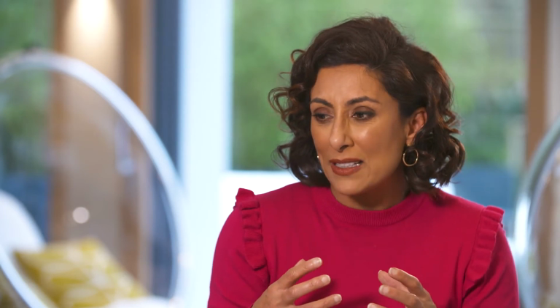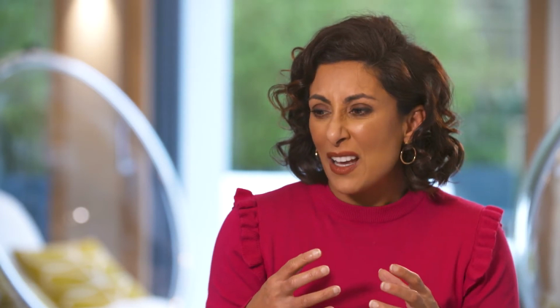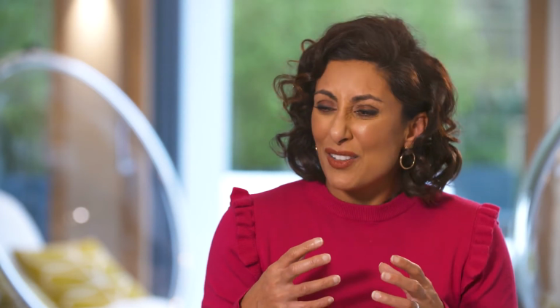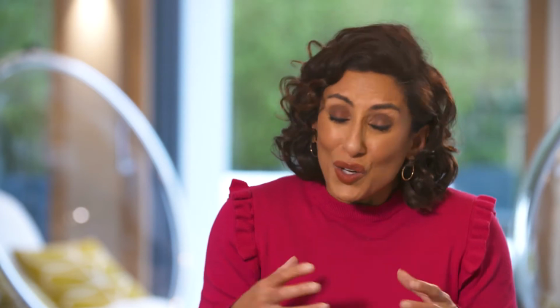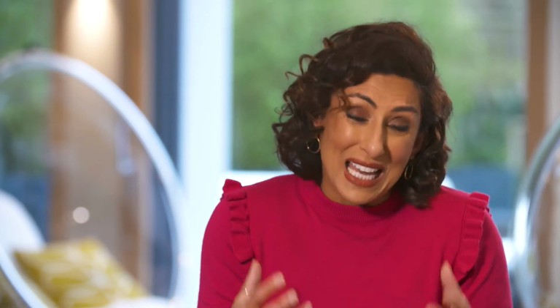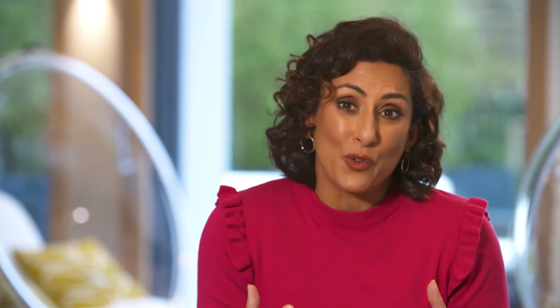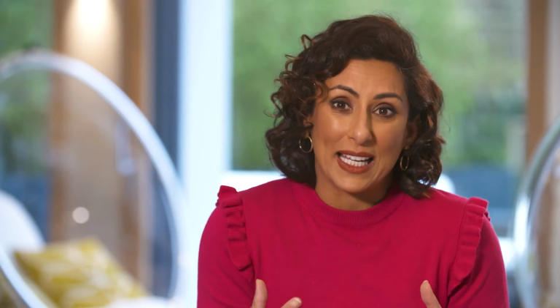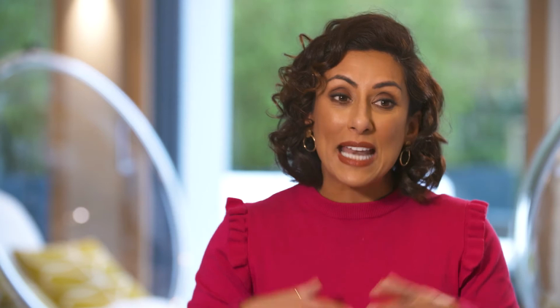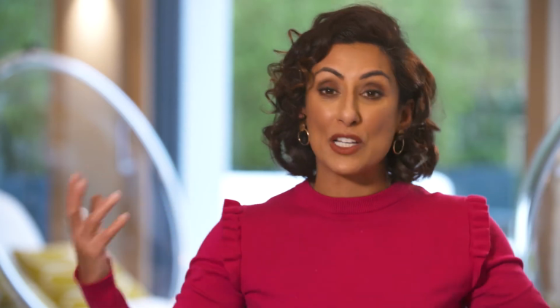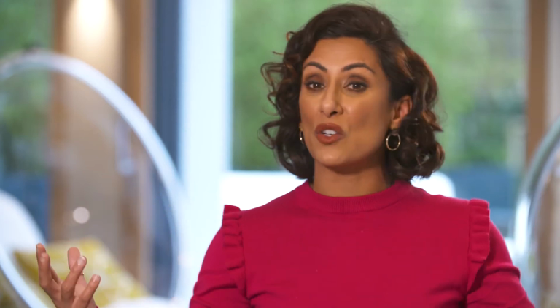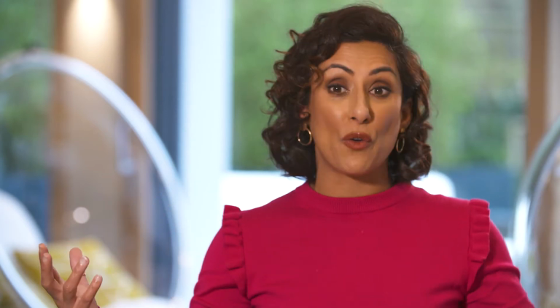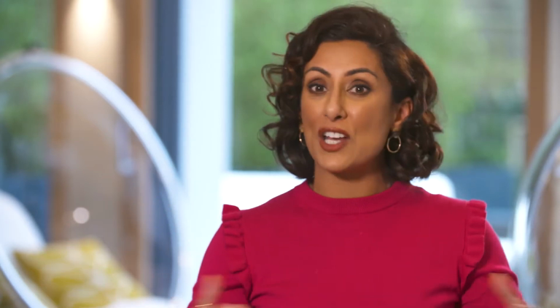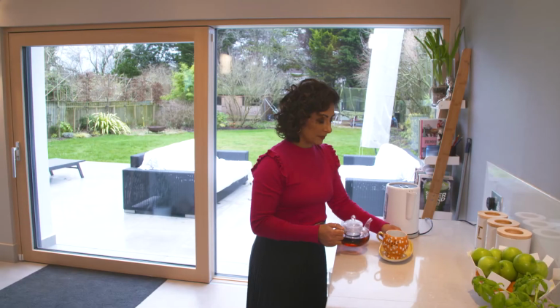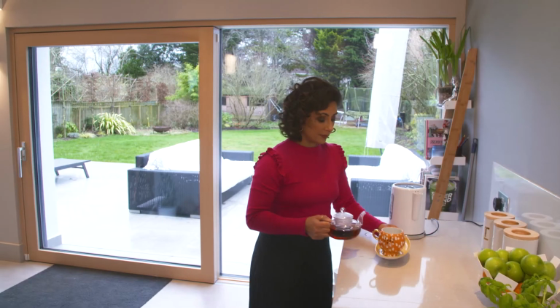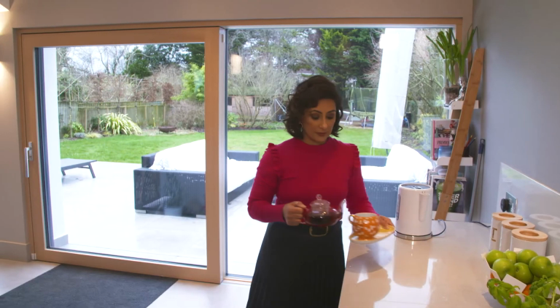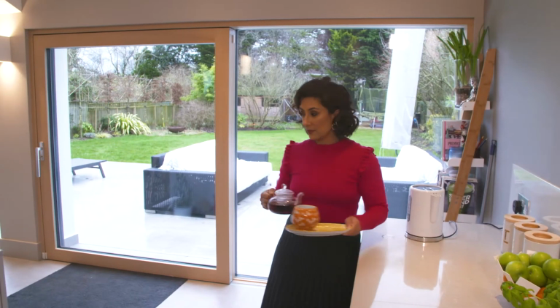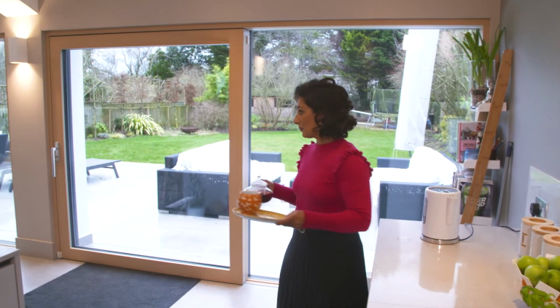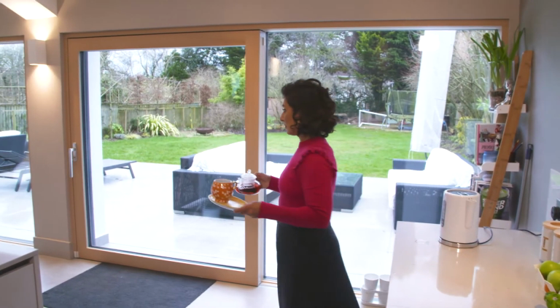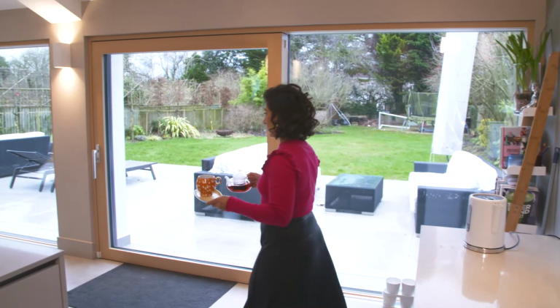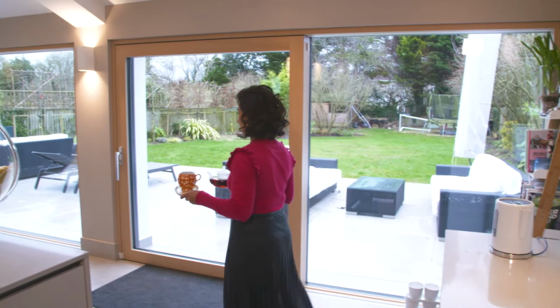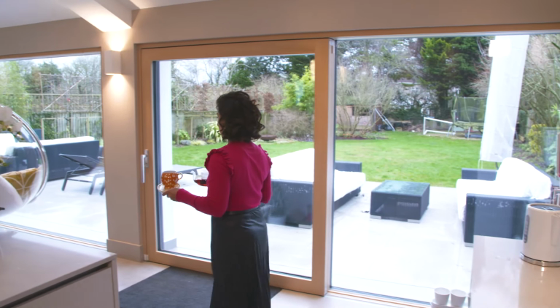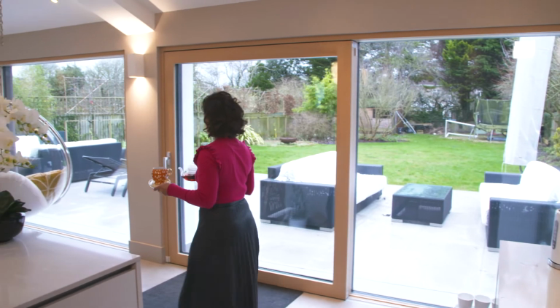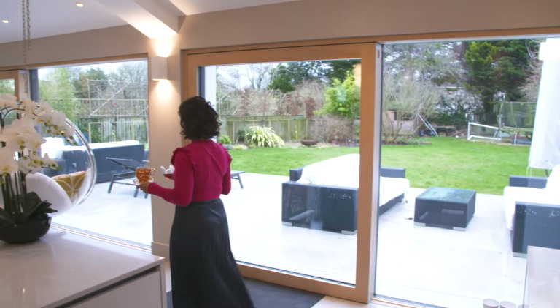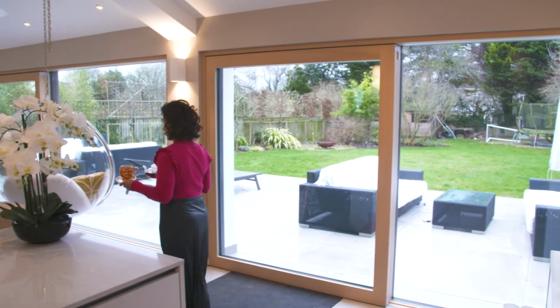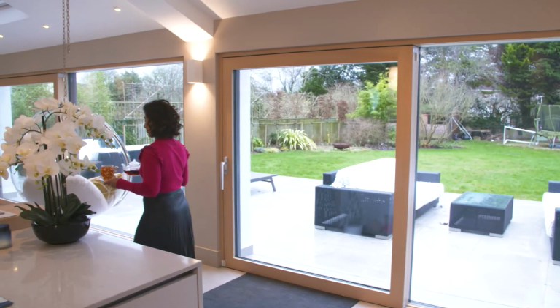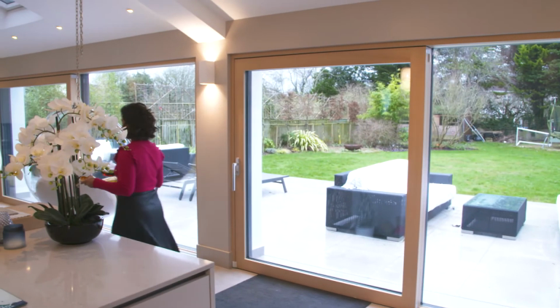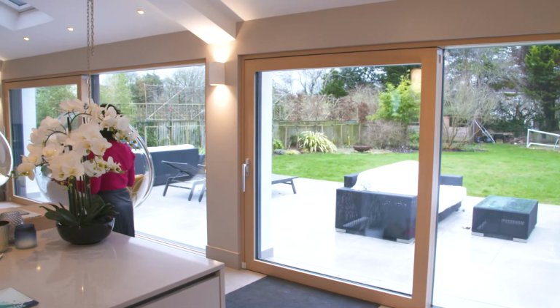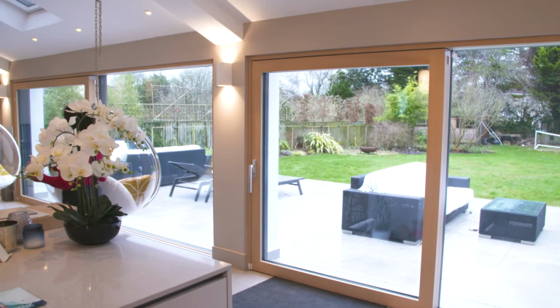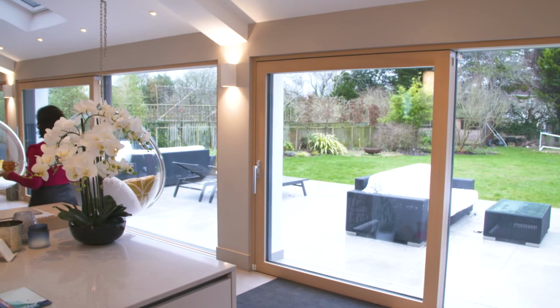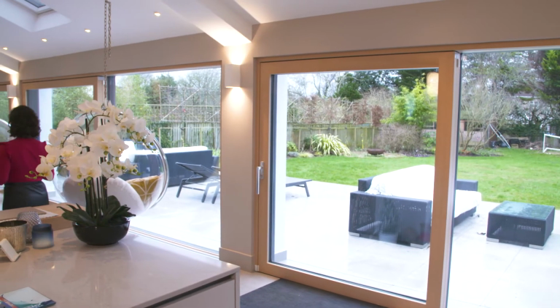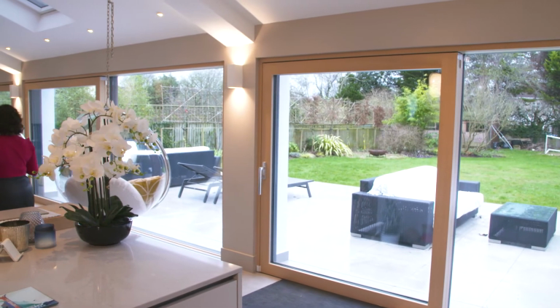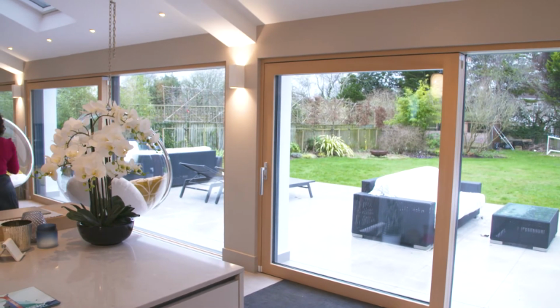Before, we lived in quite a dark house and it just made you feel a bit gloomy and sort of down really. But now it's just so fresh and airy, and just being able to look out at the trees and the birds and nature — it's really uplifting.